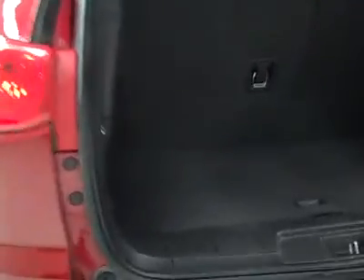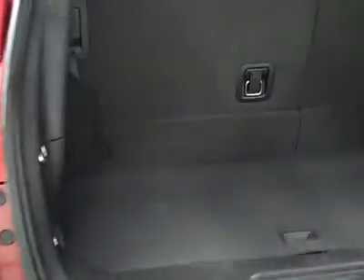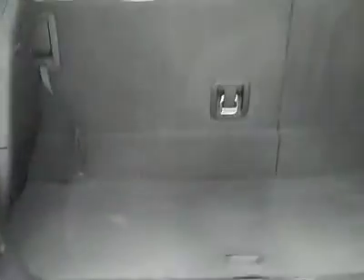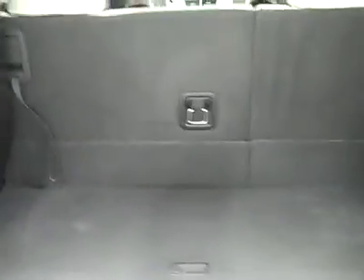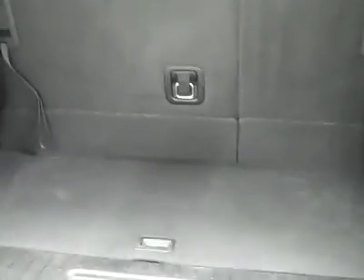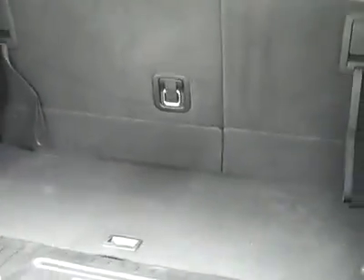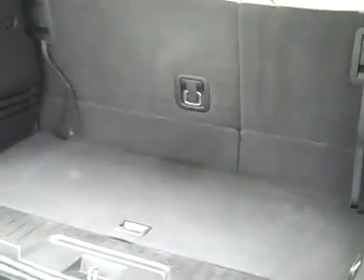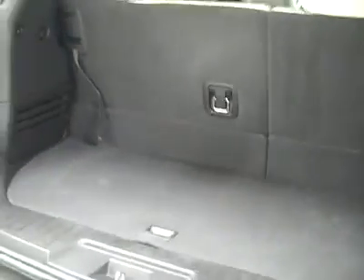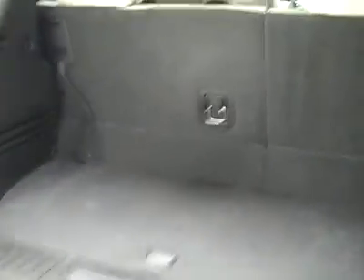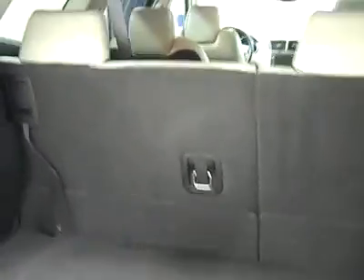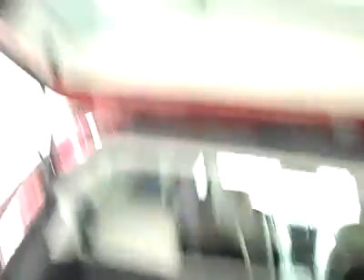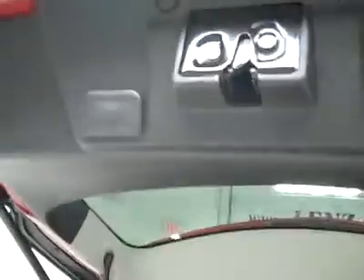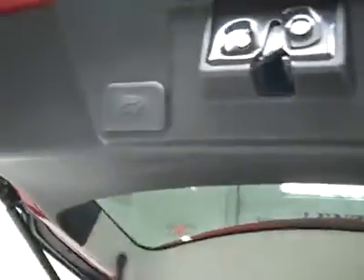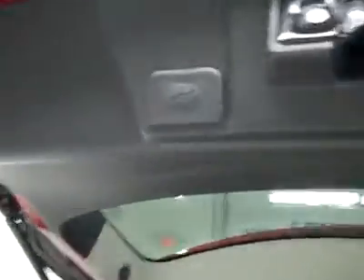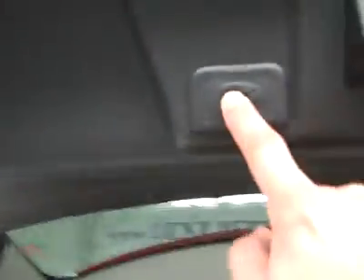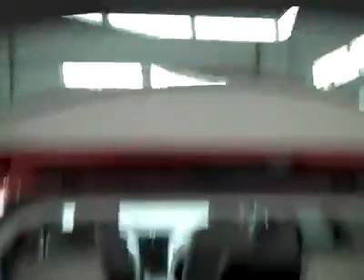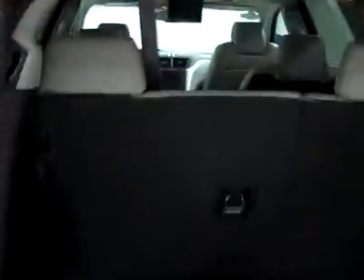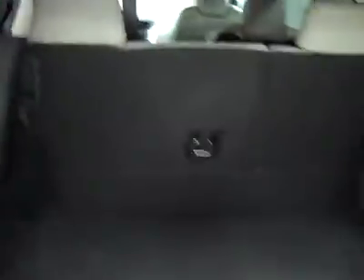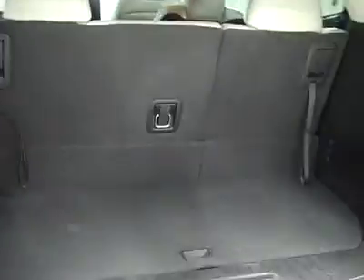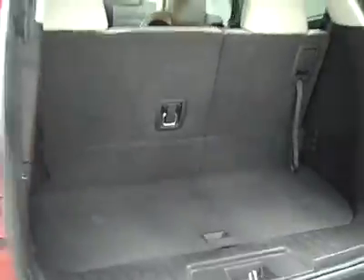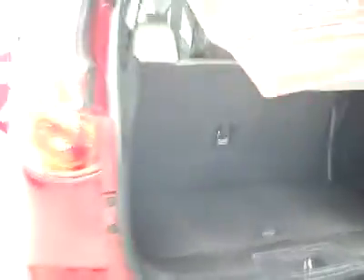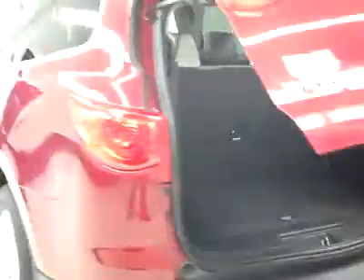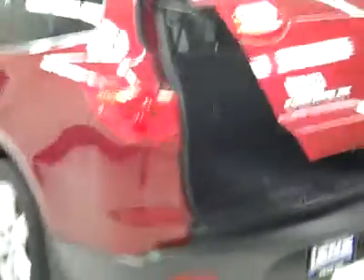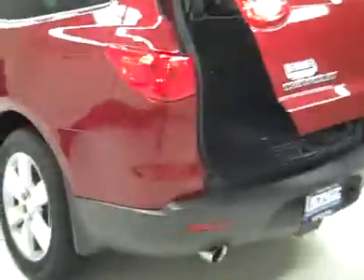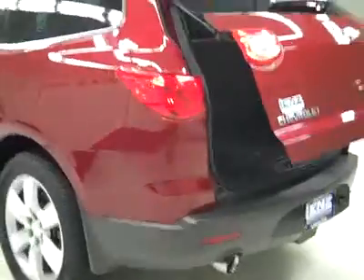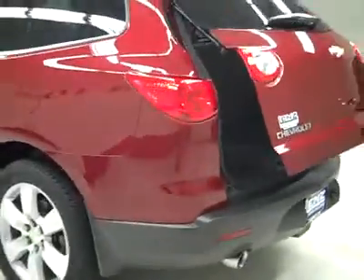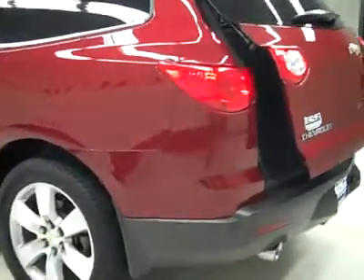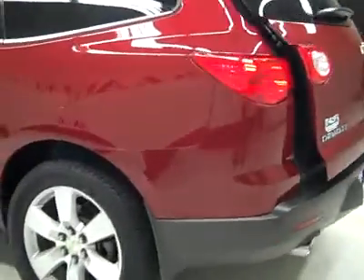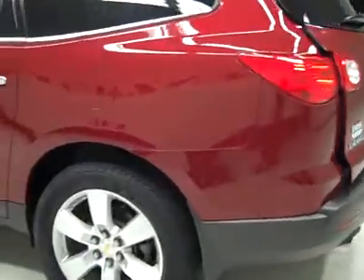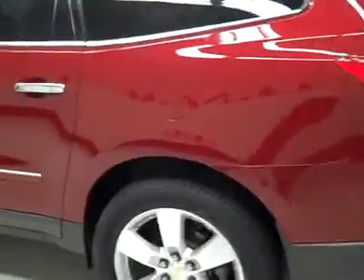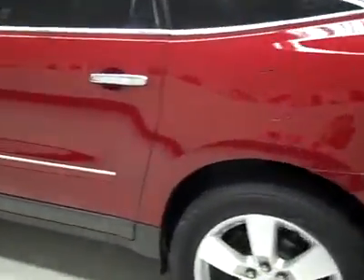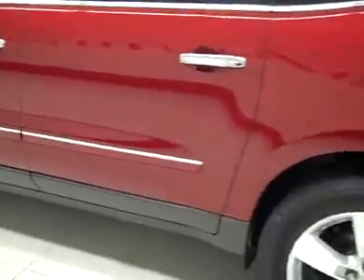It is power assist — you can push a button on the key fob or the one right here to close it up. The cargo area is nice and clean. All the seats fold down for more space if you need it. That power assist hatch is a real handy feature.